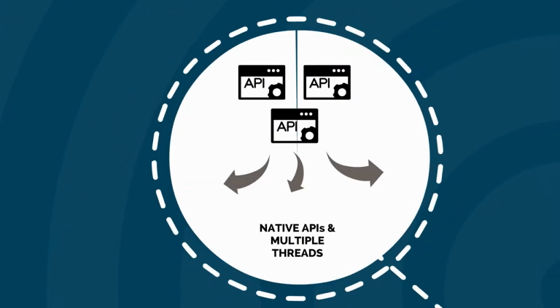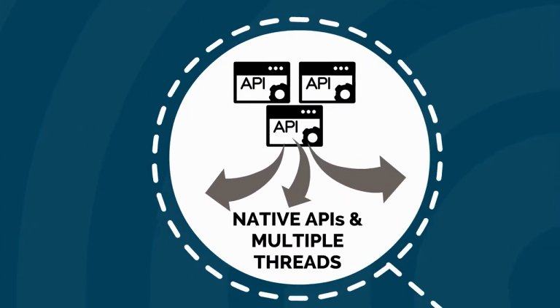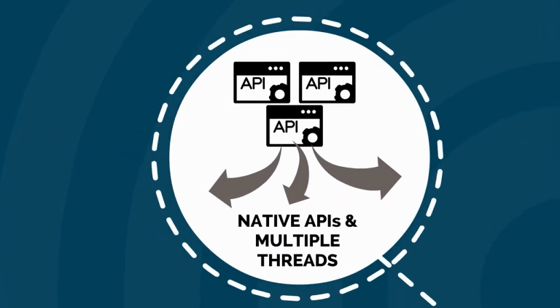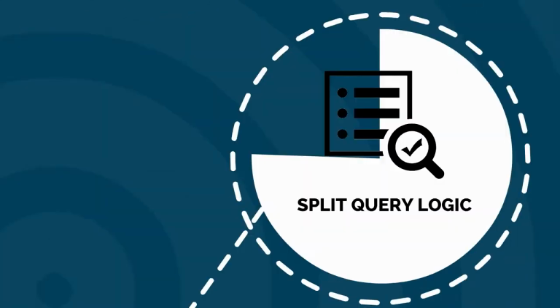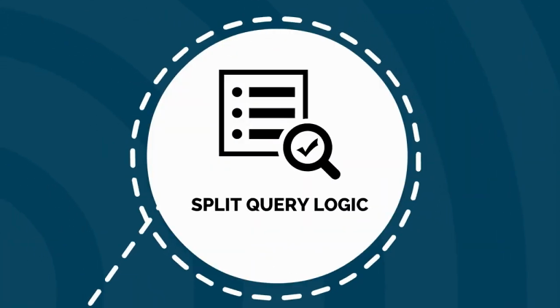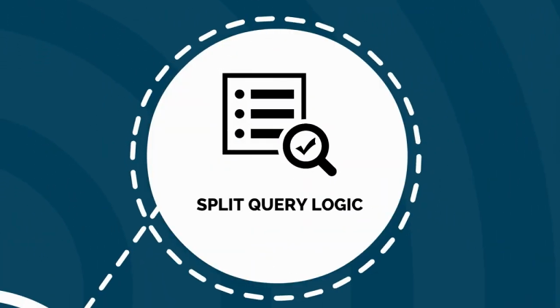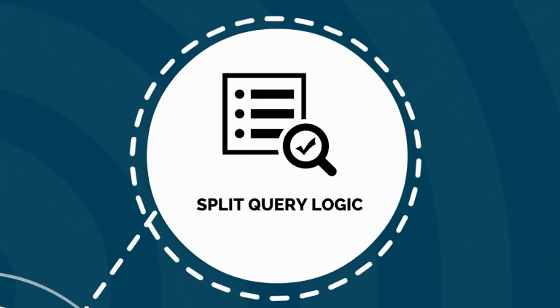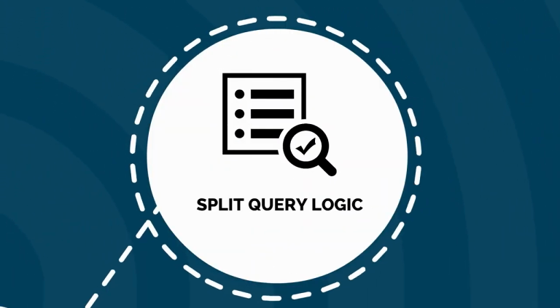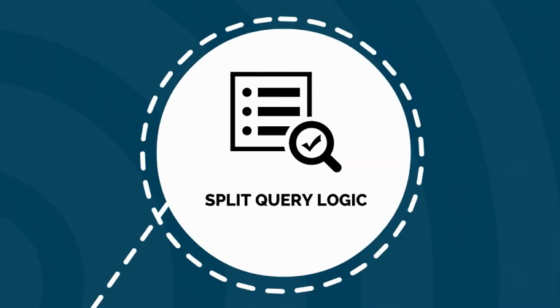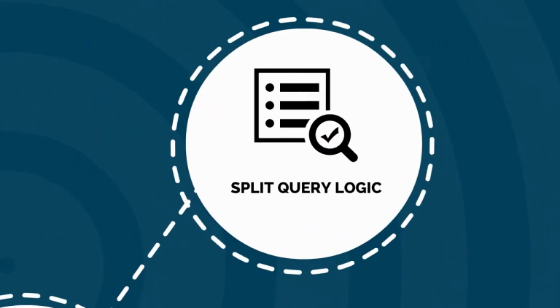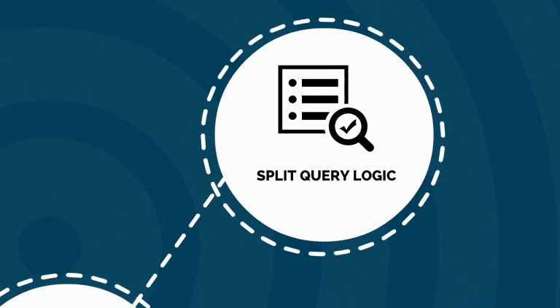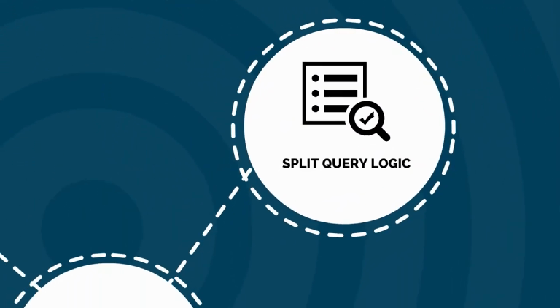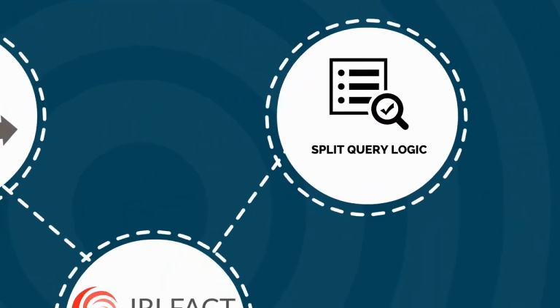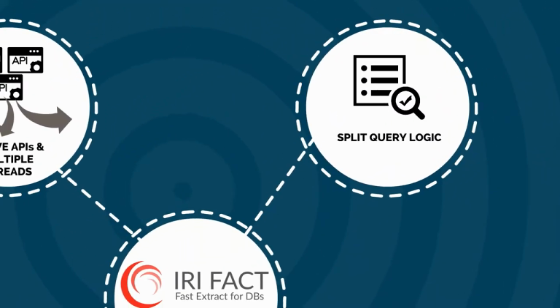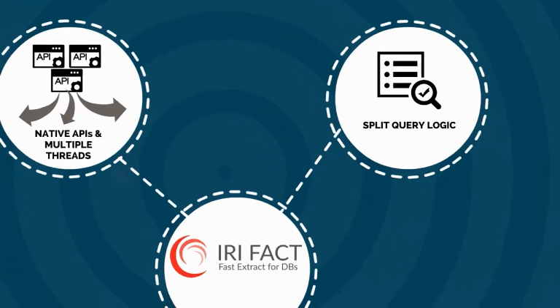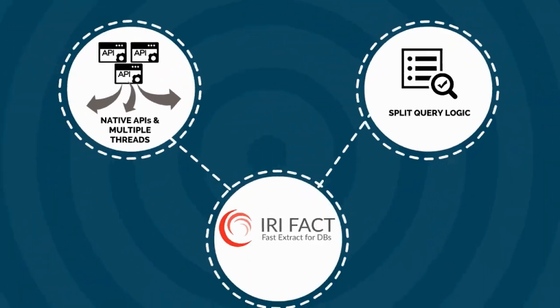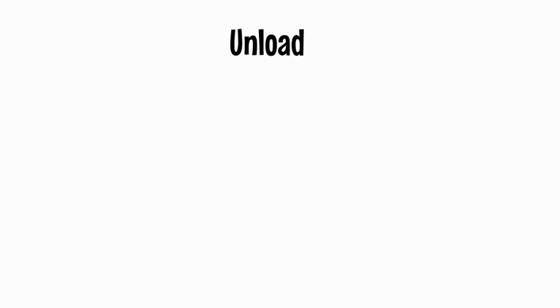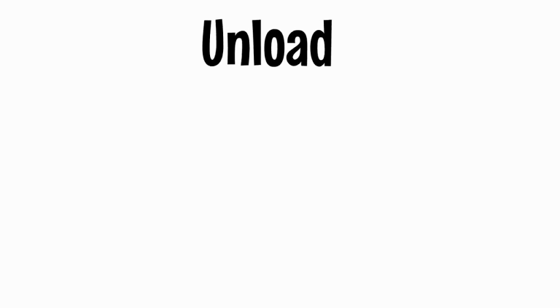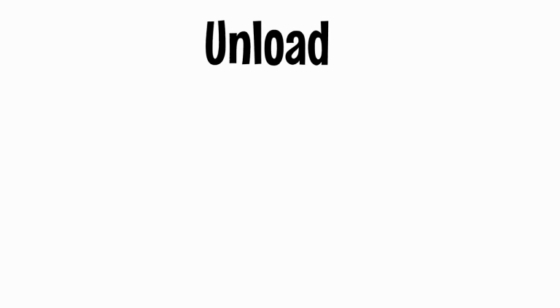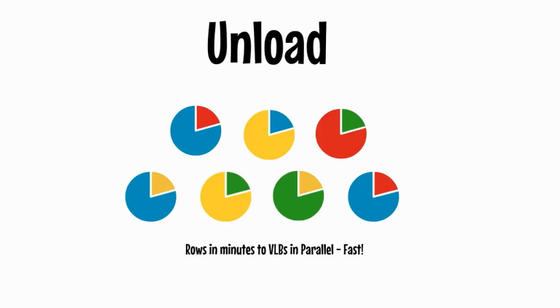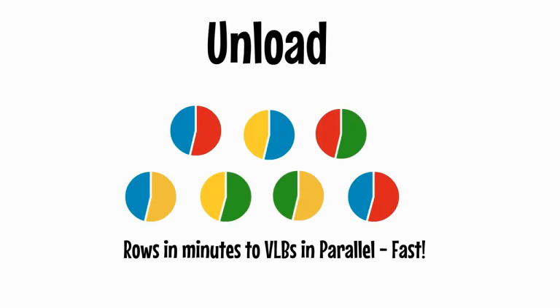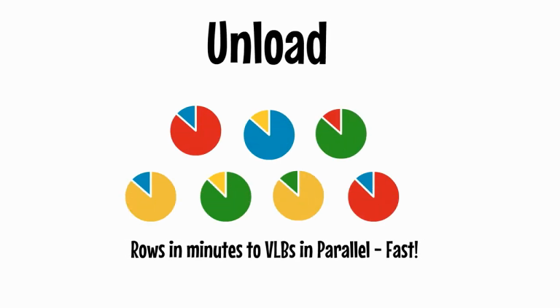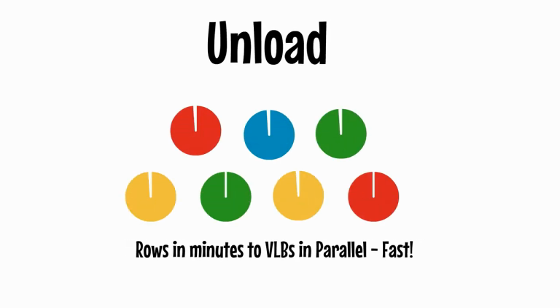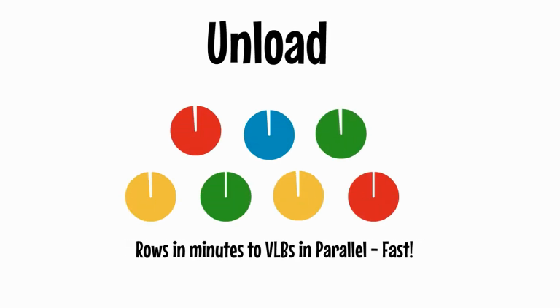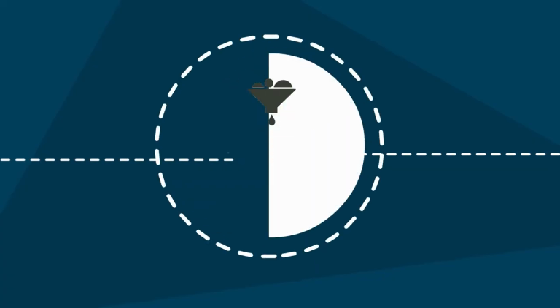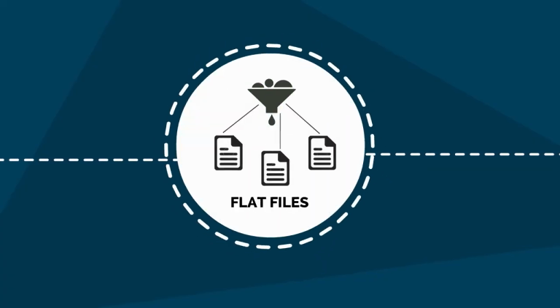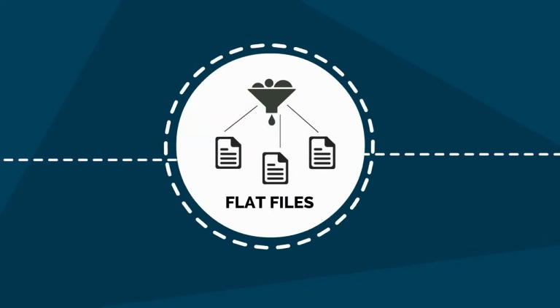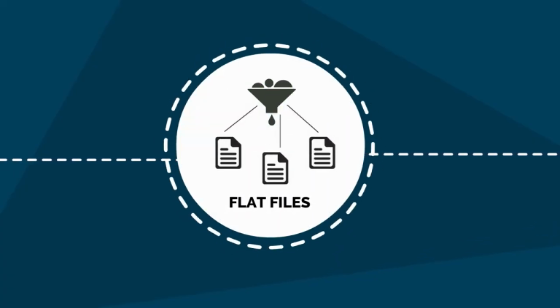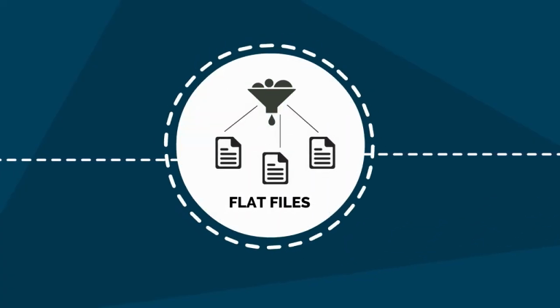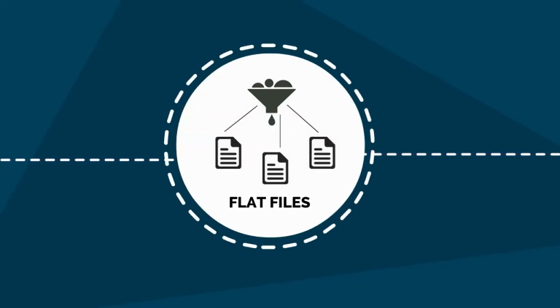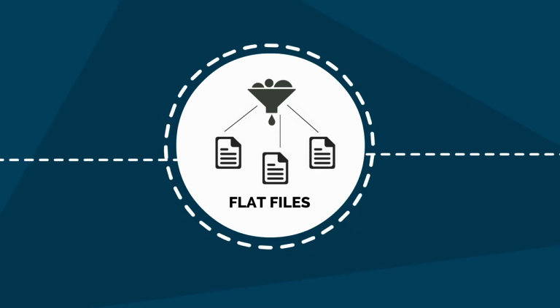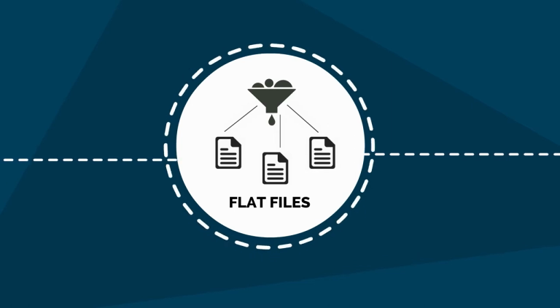FACT speed comes from native connection protocols and proprietary split query logic that unloads billions of rows in minutes. In addition to the portable flat file extracts you define,